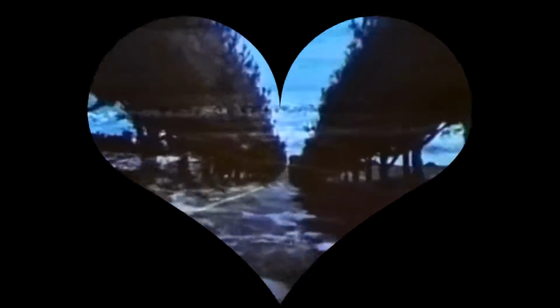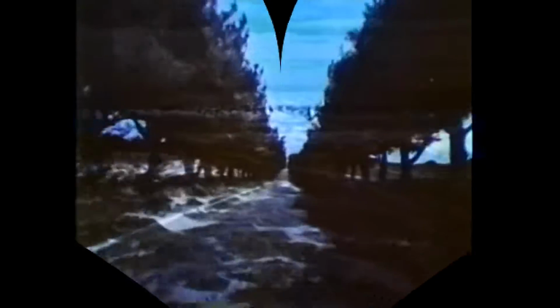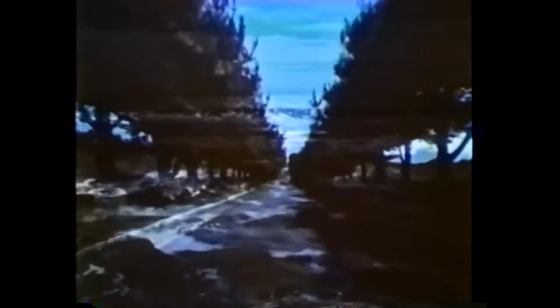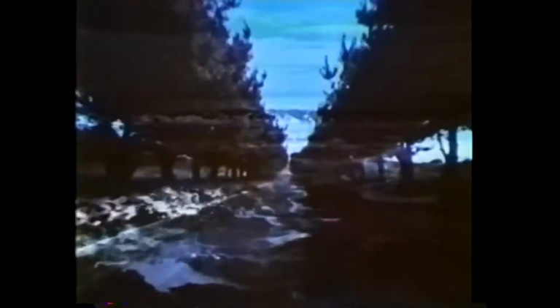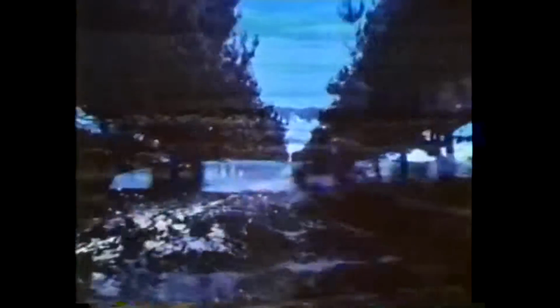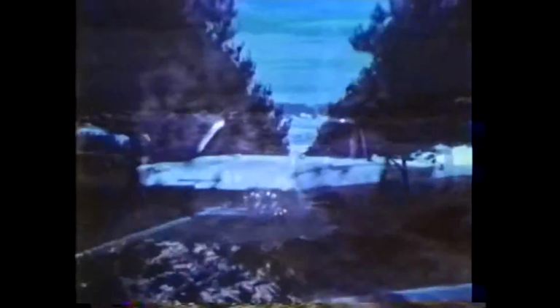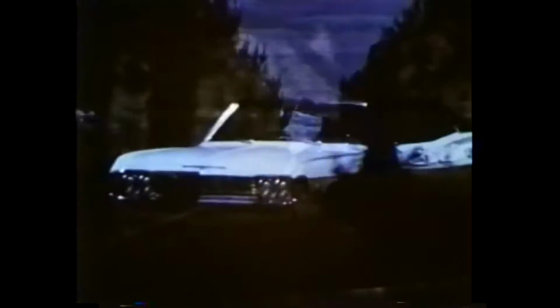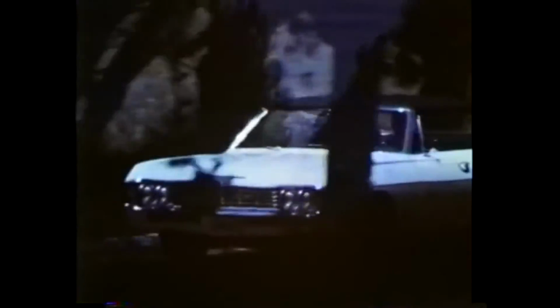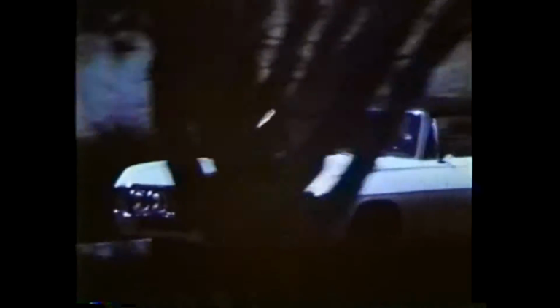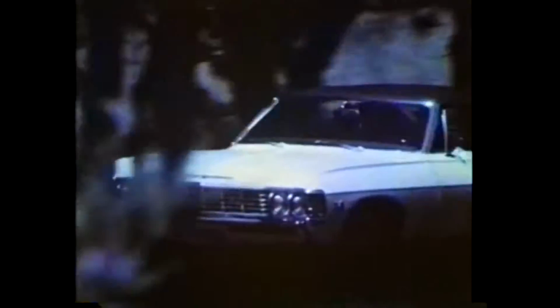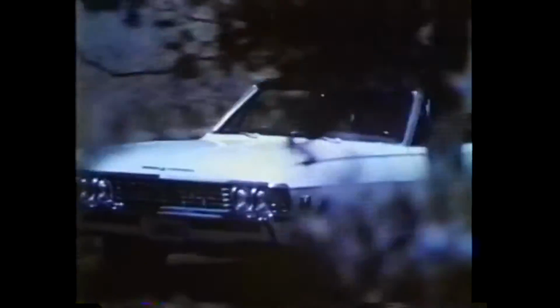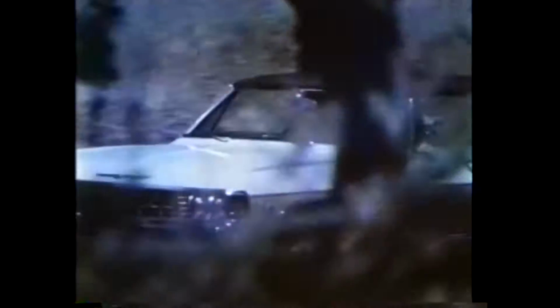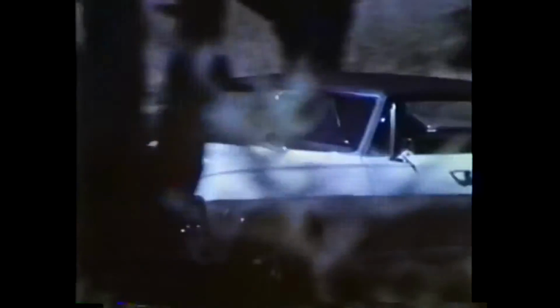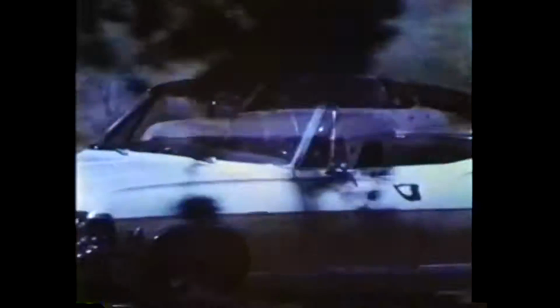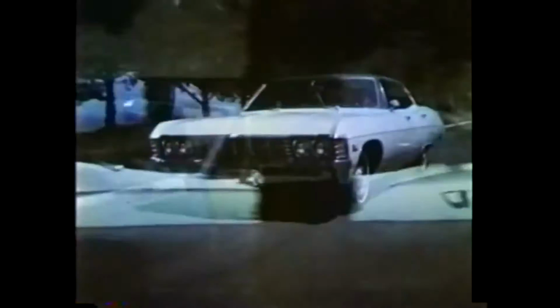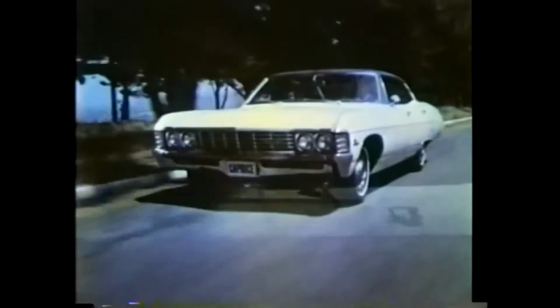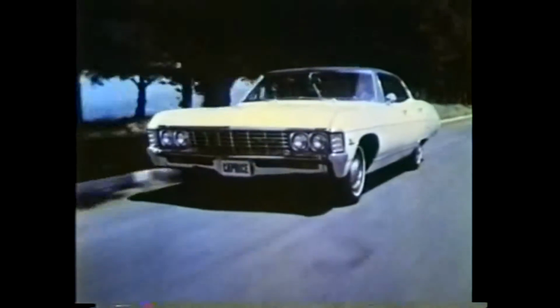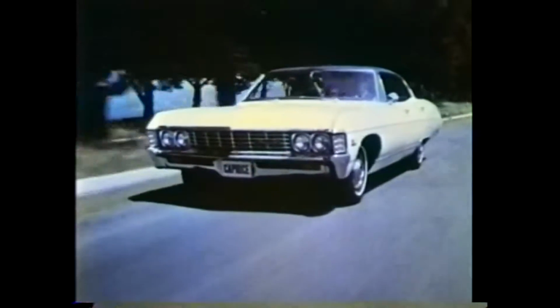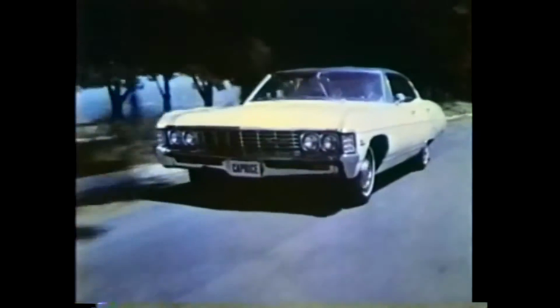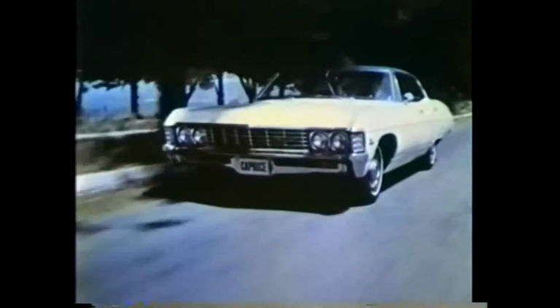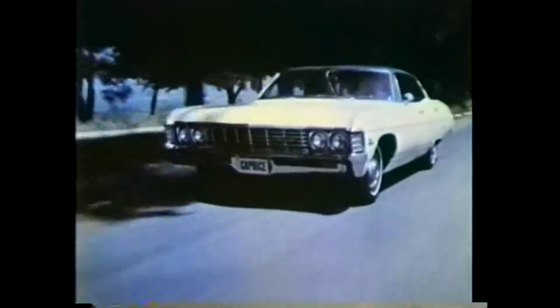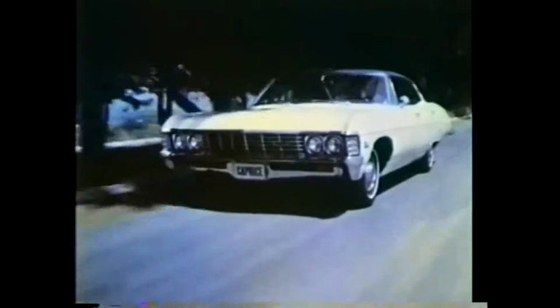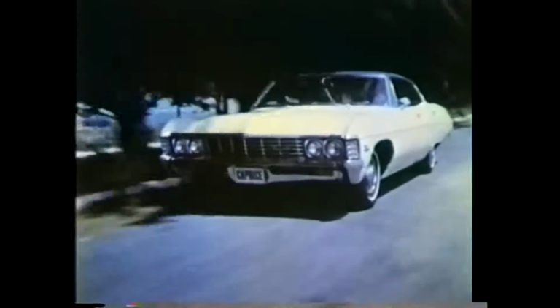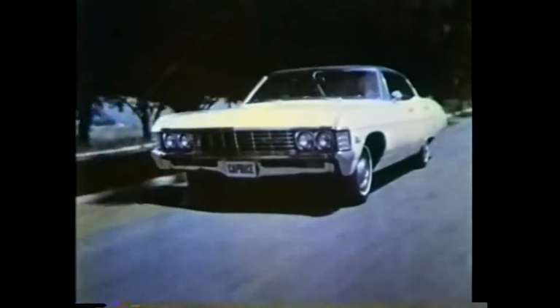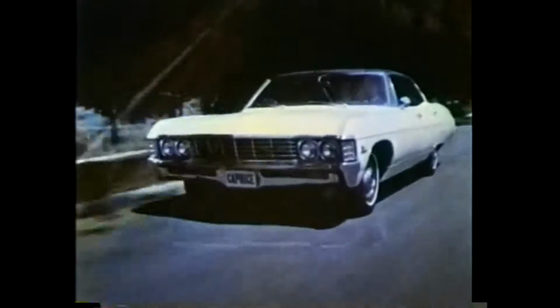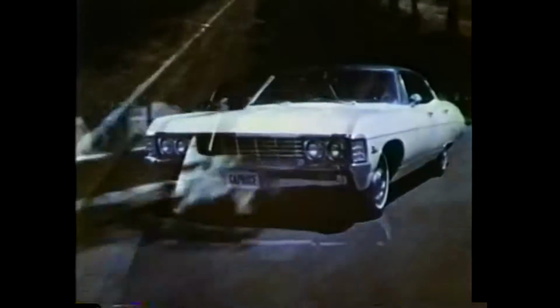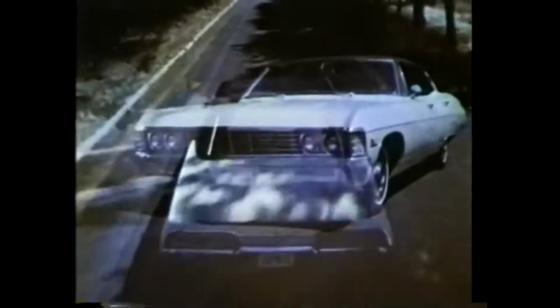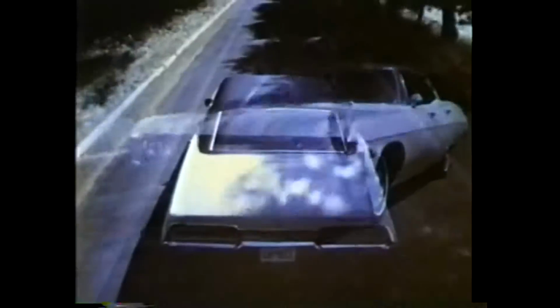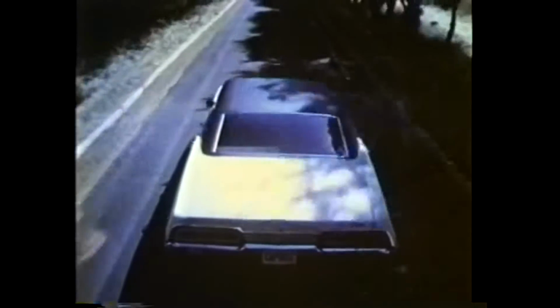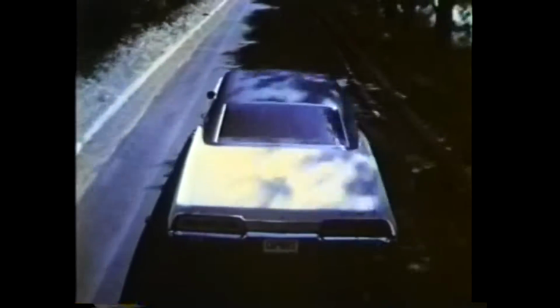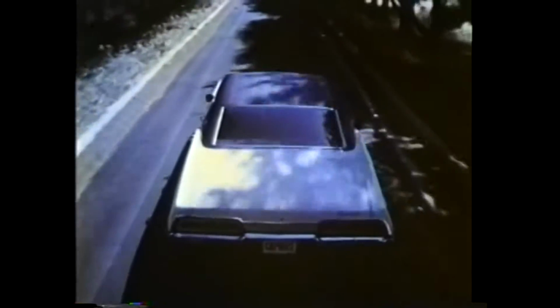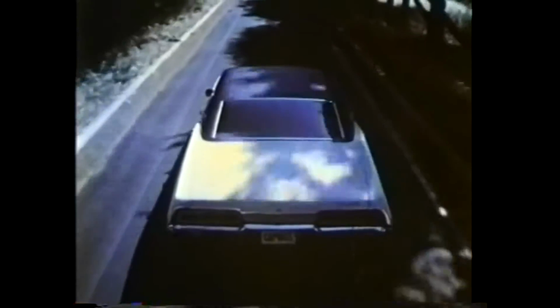Through the soft light of late afternoon, a bright new shape bursts elegantly from the shadows. Caprice for 1967, the Grand Chevrolet.